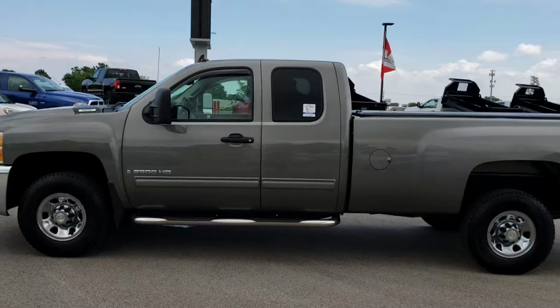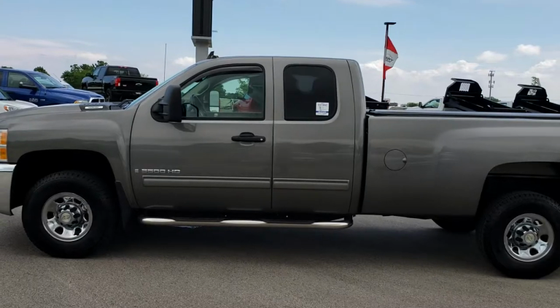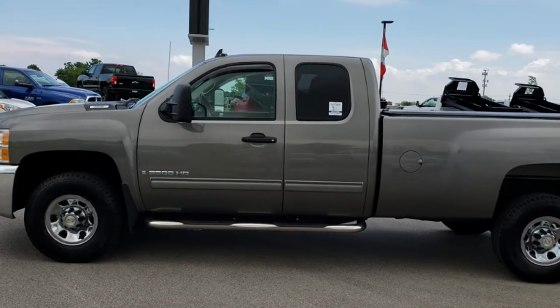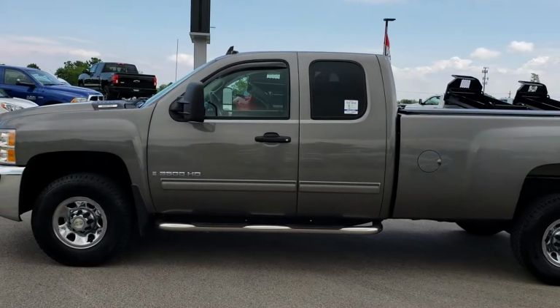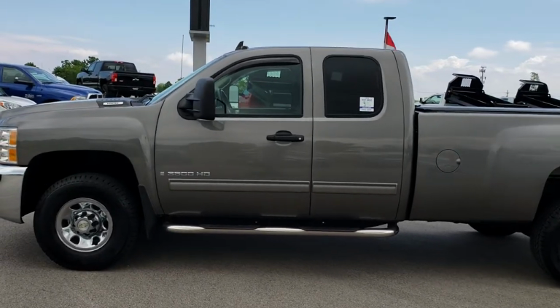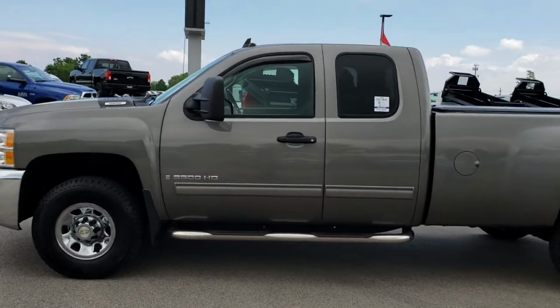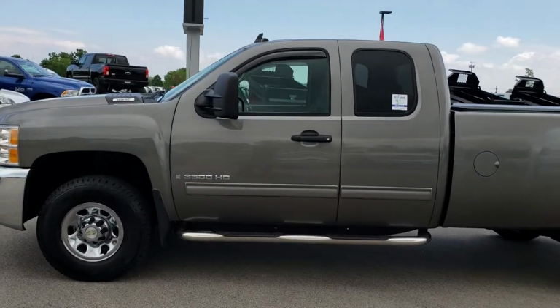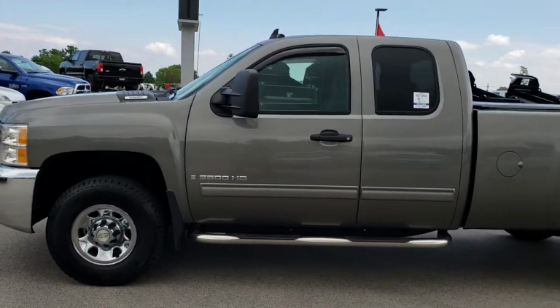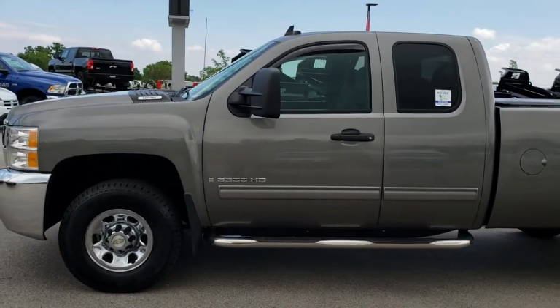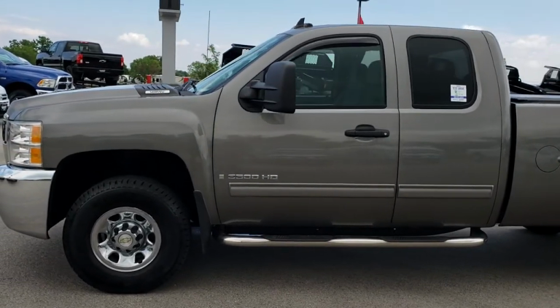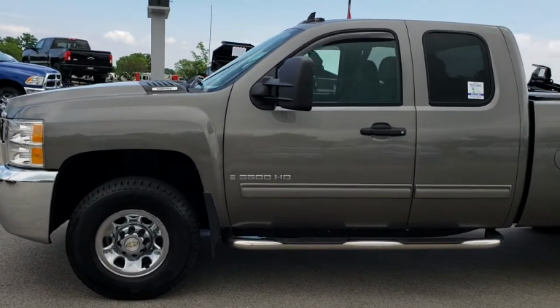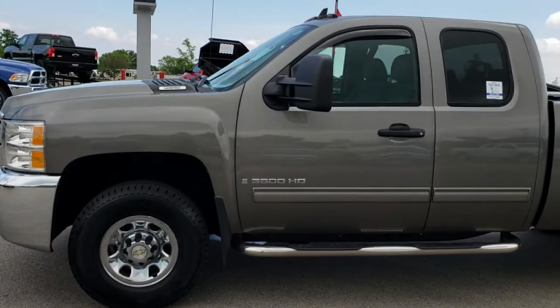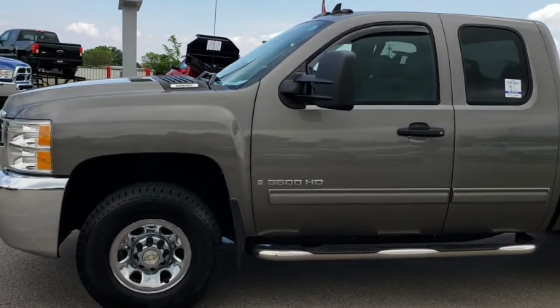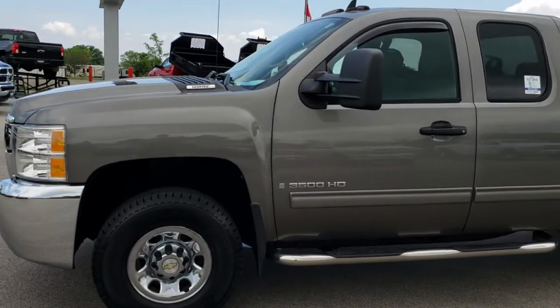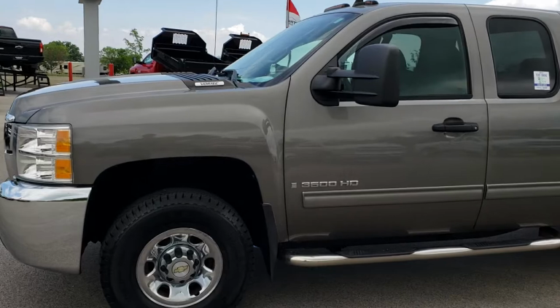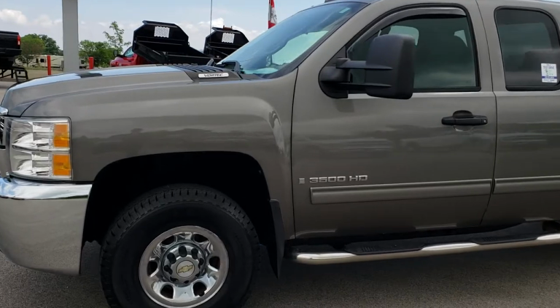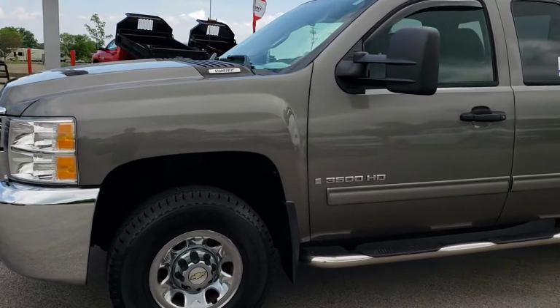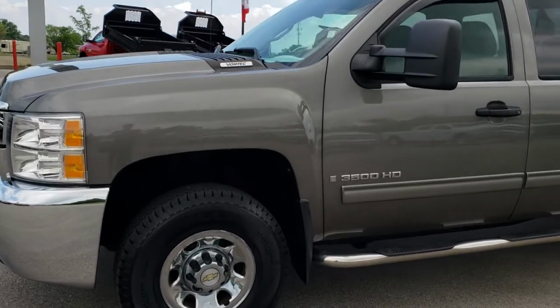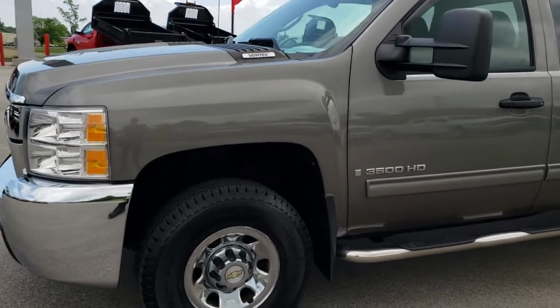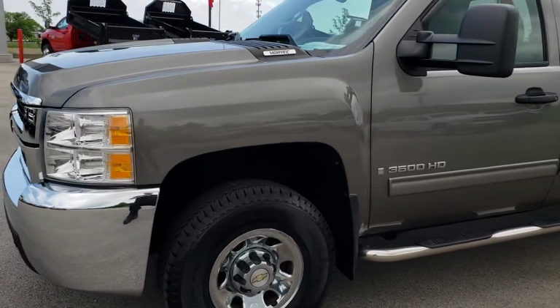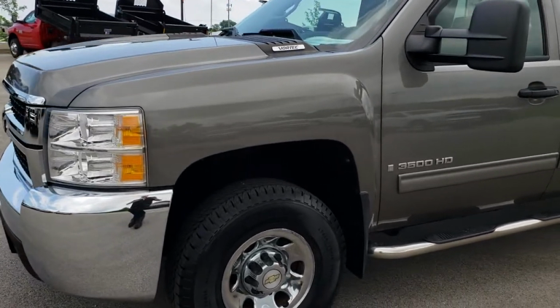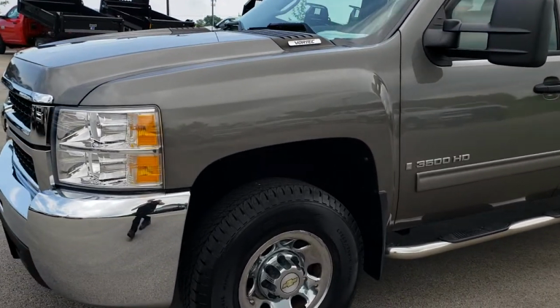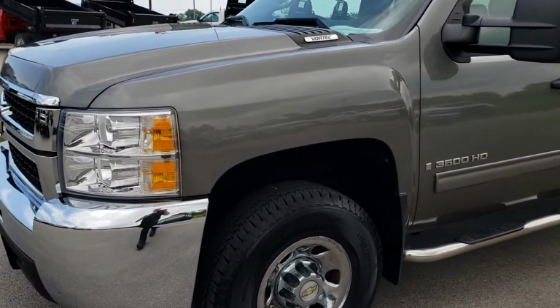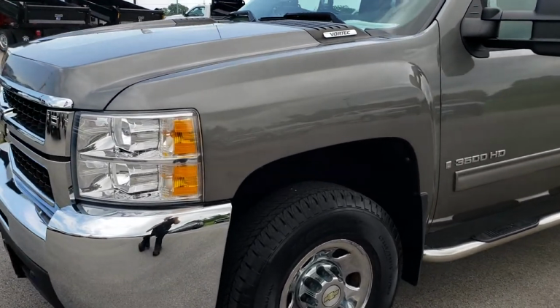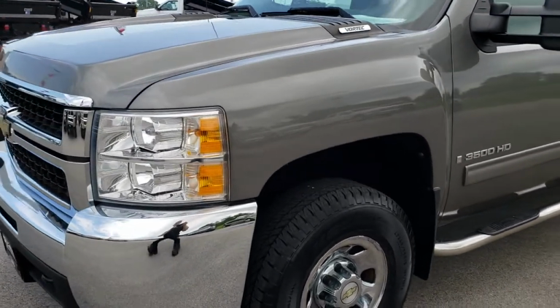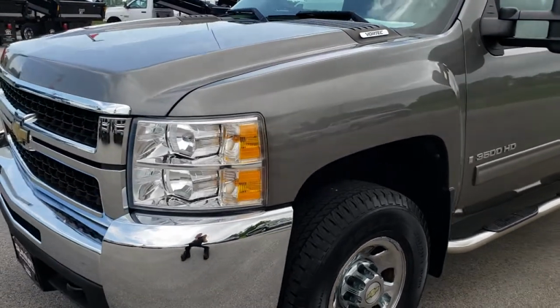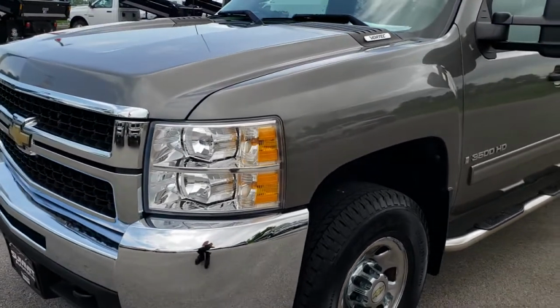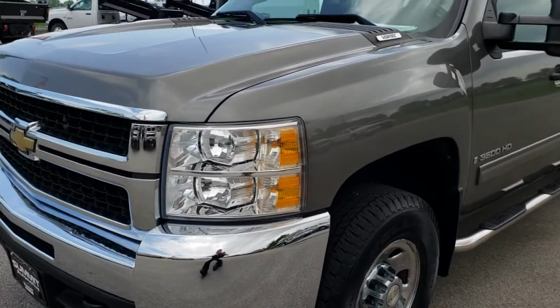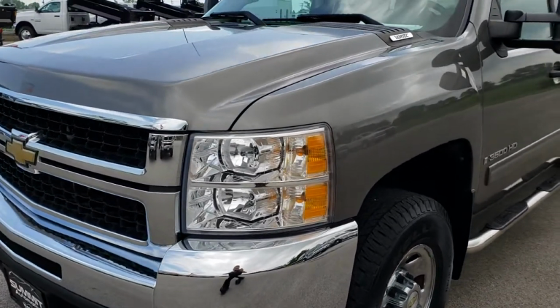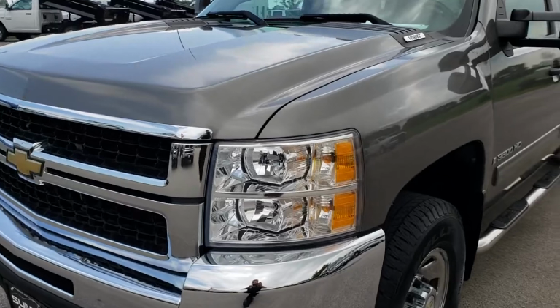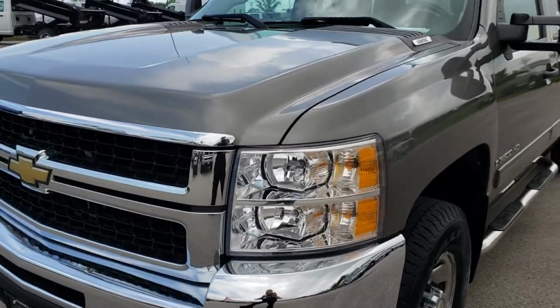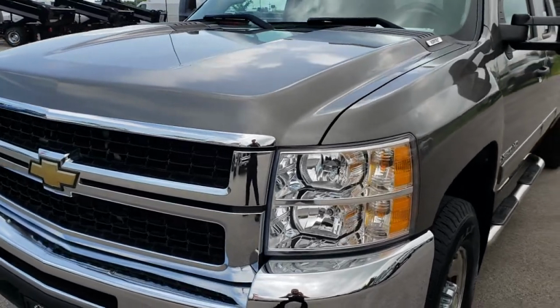This is stock number 93198. We are here at Summit Automotive in Fond du Lac, Wisconsin, your new and used heavy-duty truck headquarters. Remember, we are the guys with the trucks on 41.